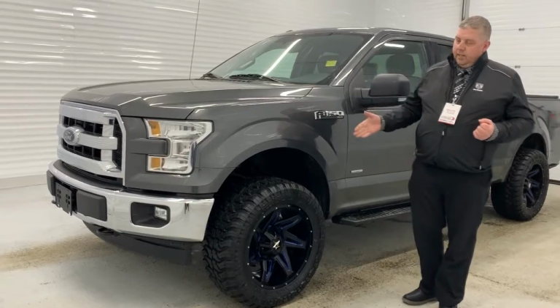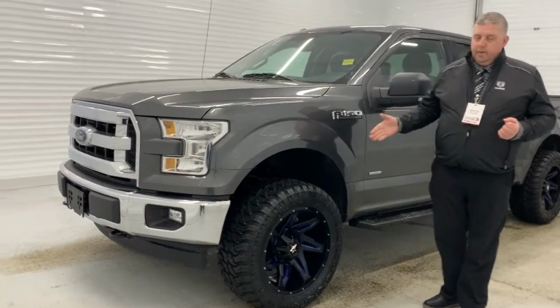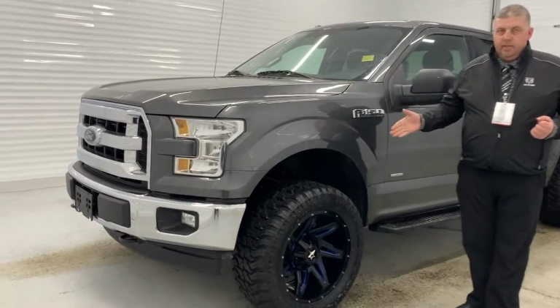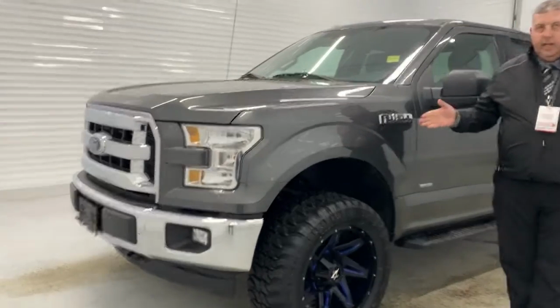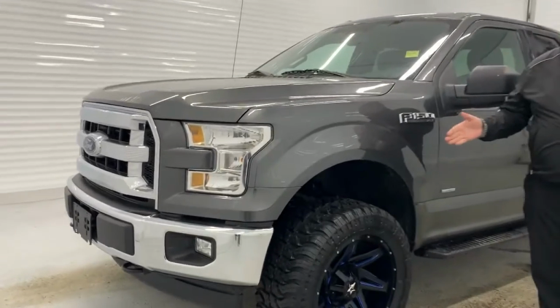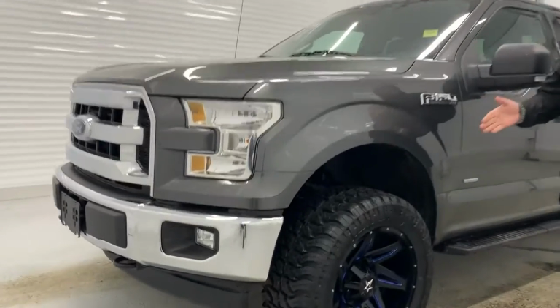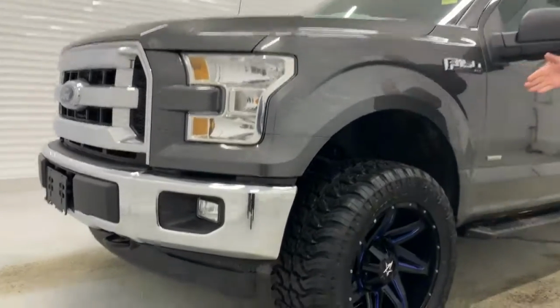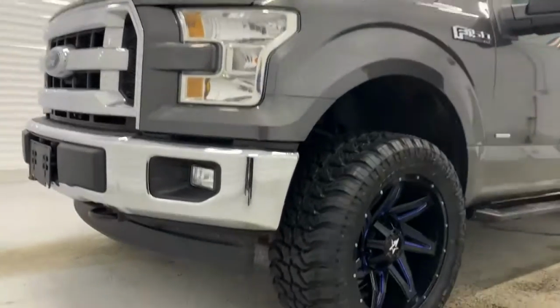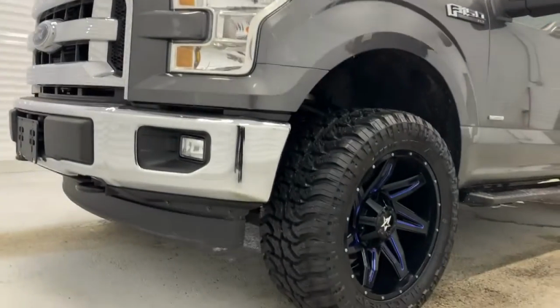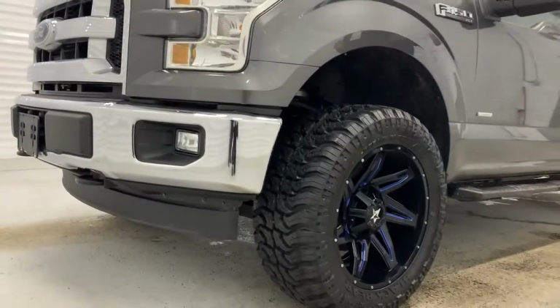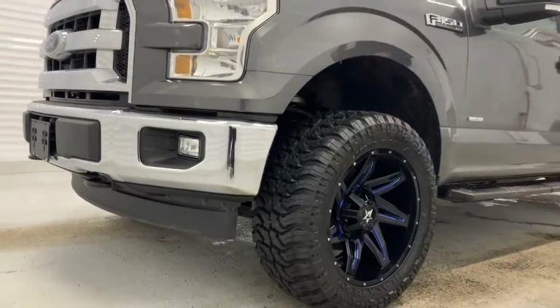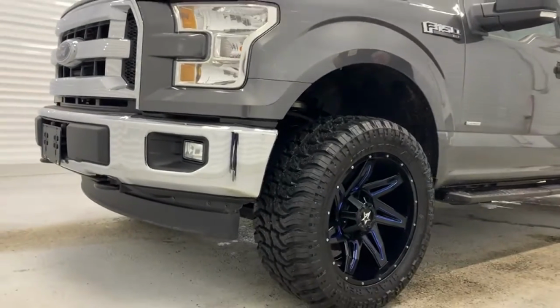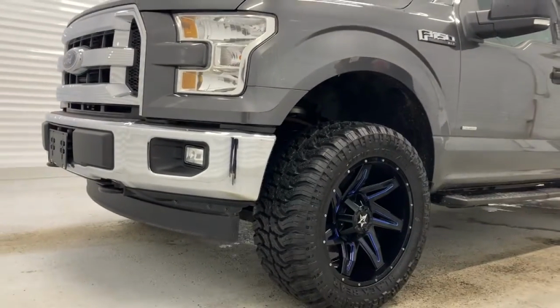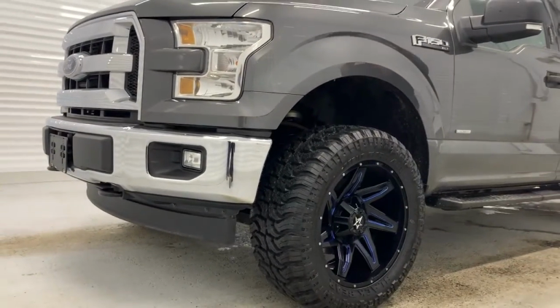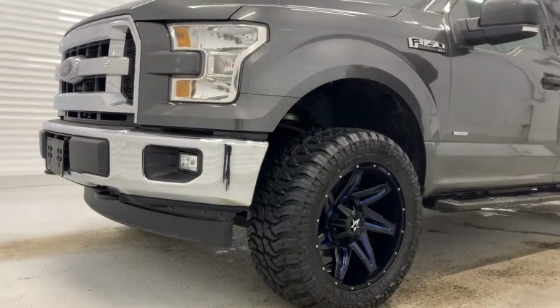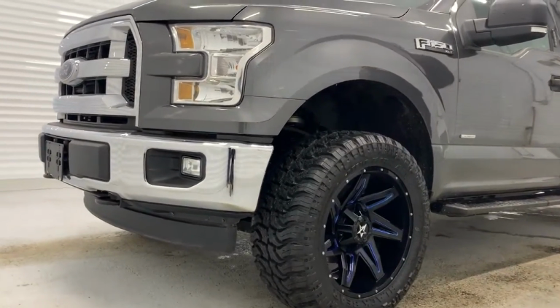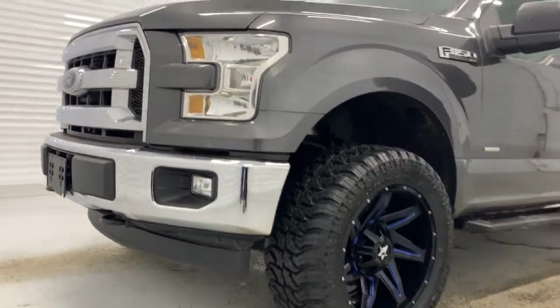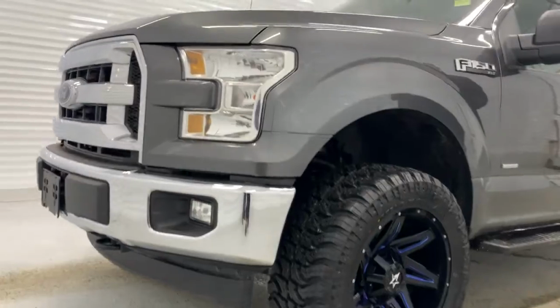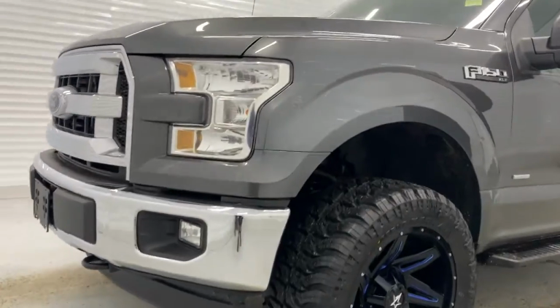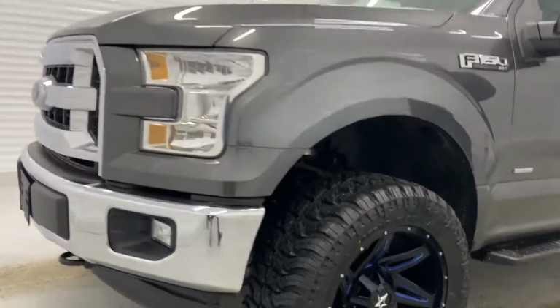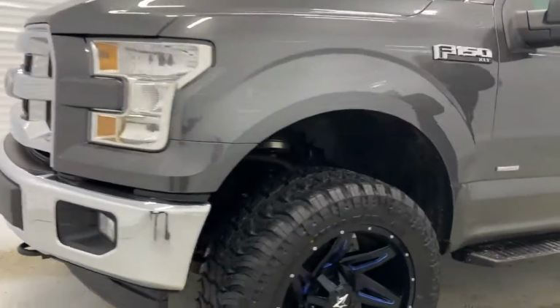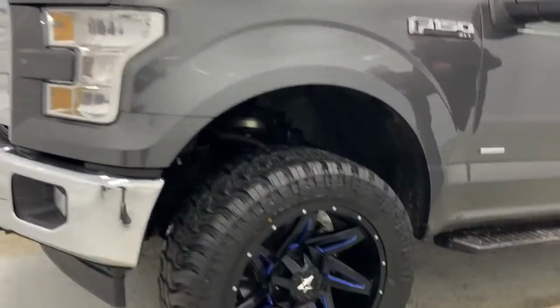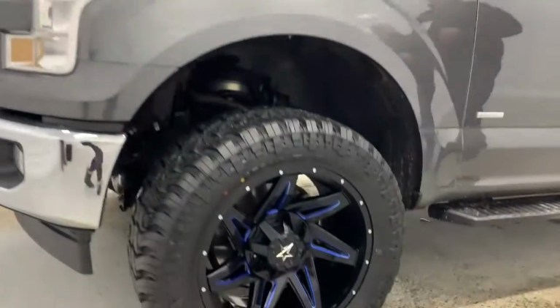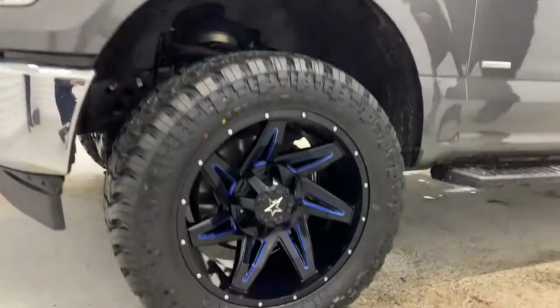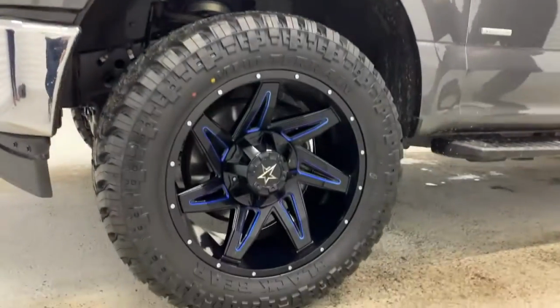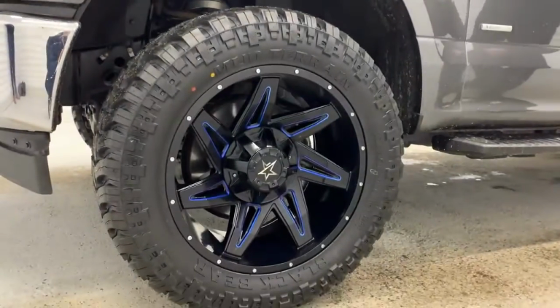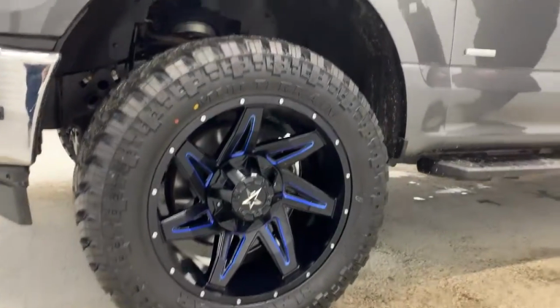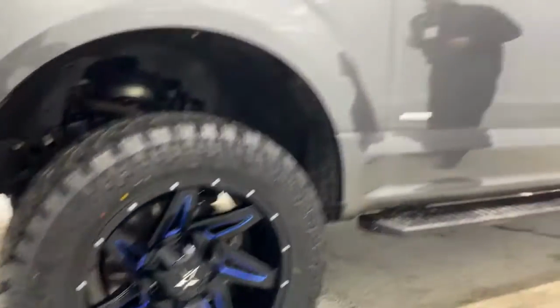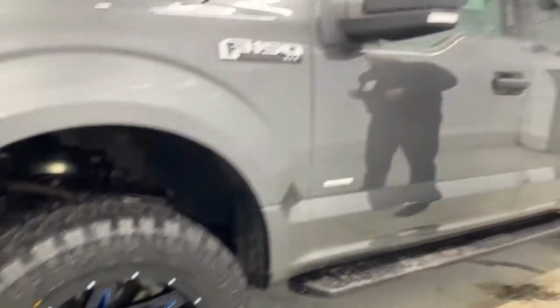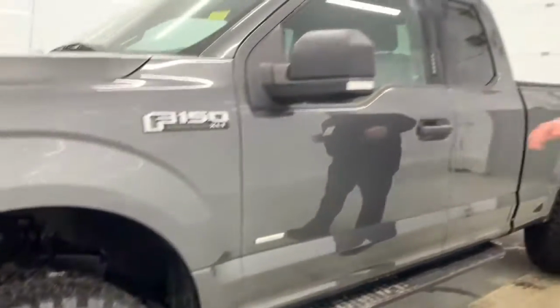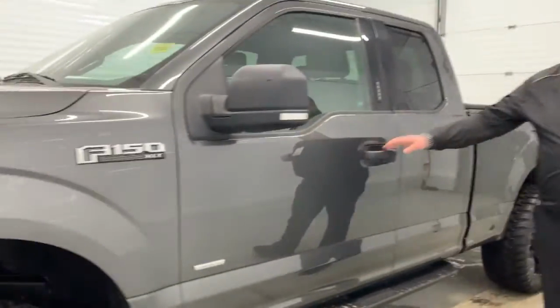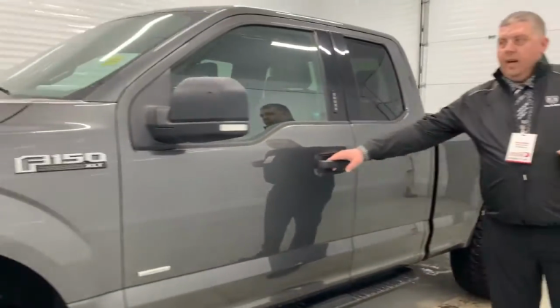You got some 33.5 inch rubber on 20 inch rims — beautiful design. Side steps as well.